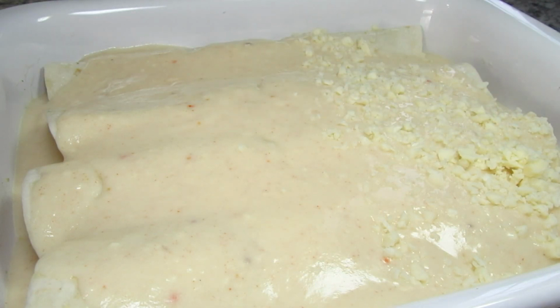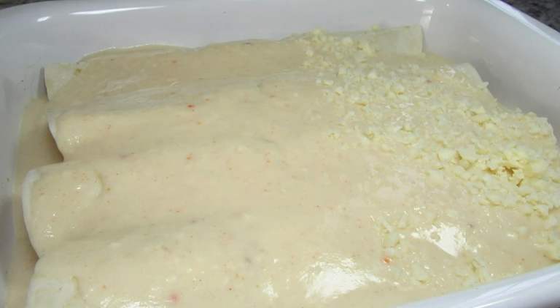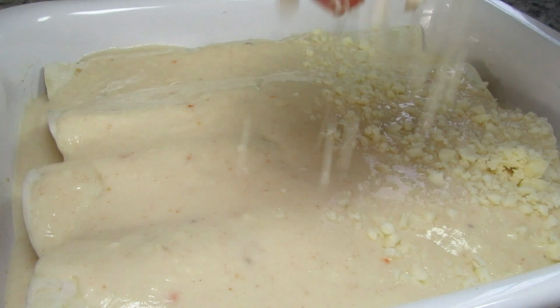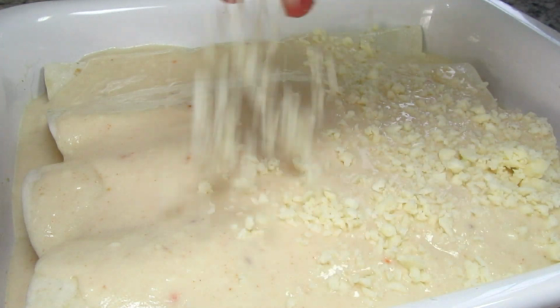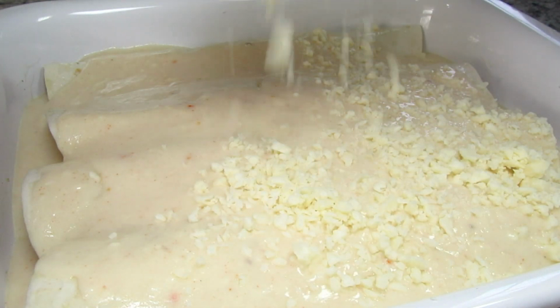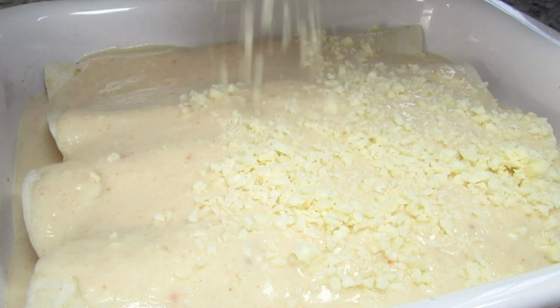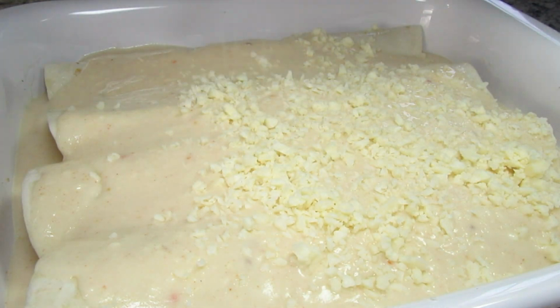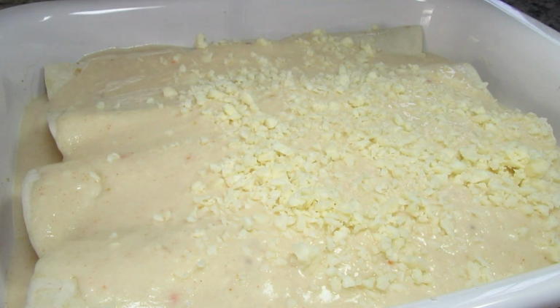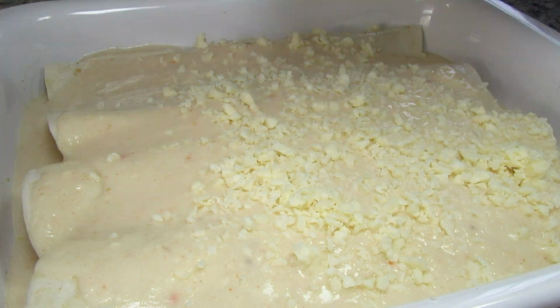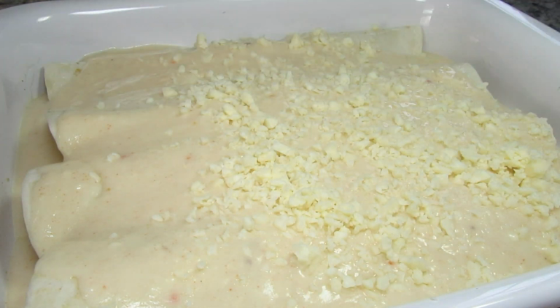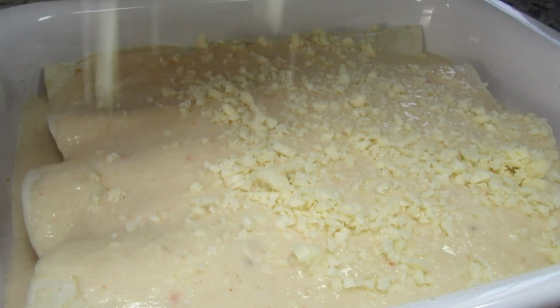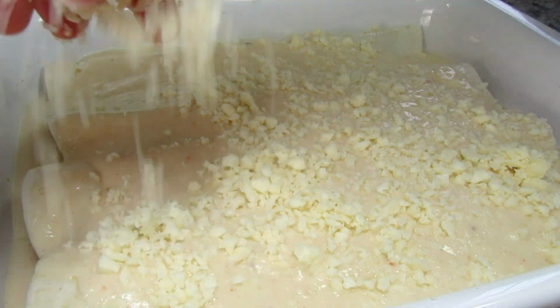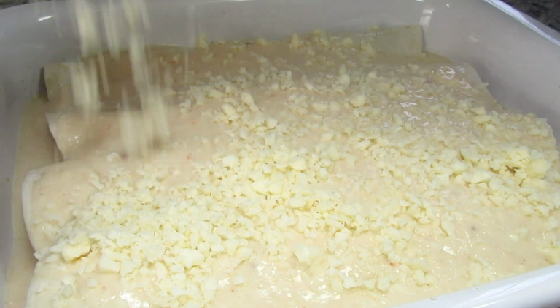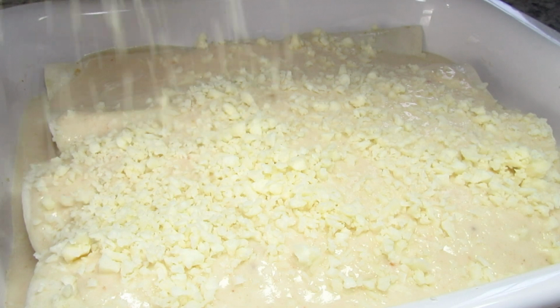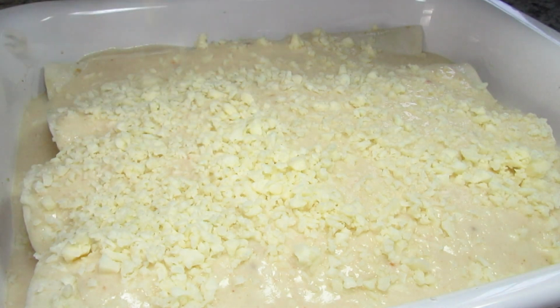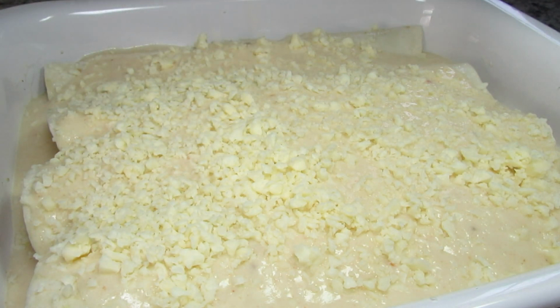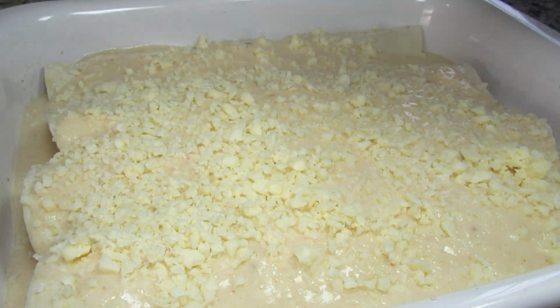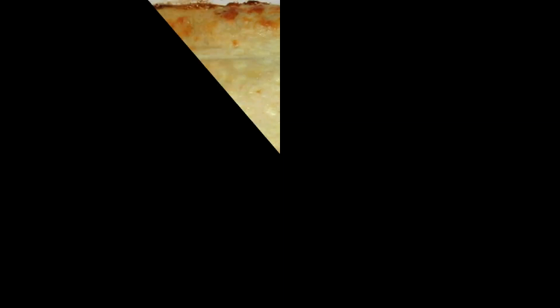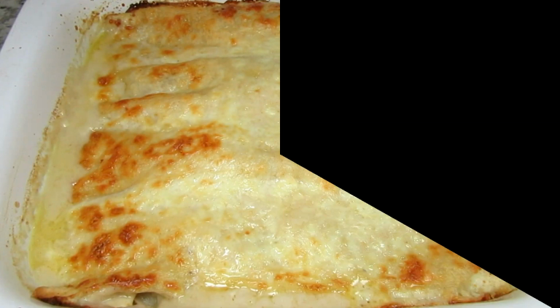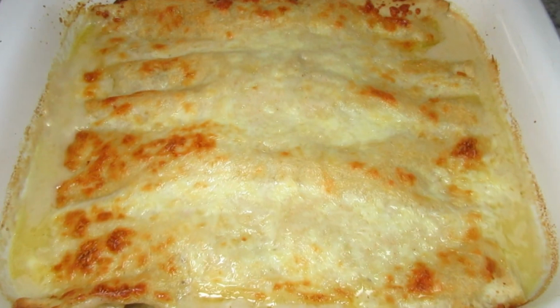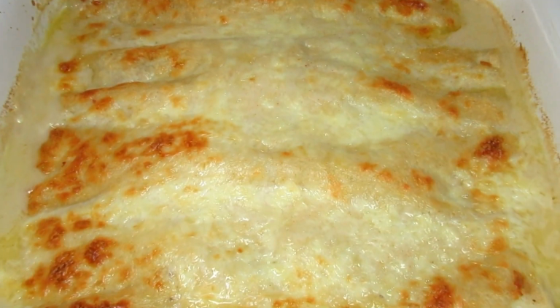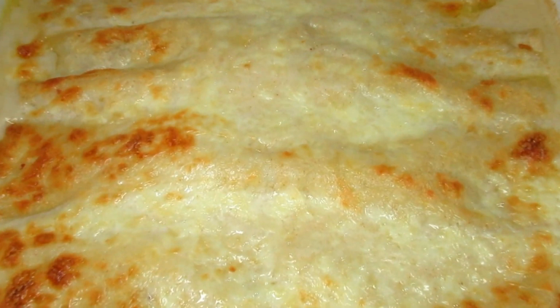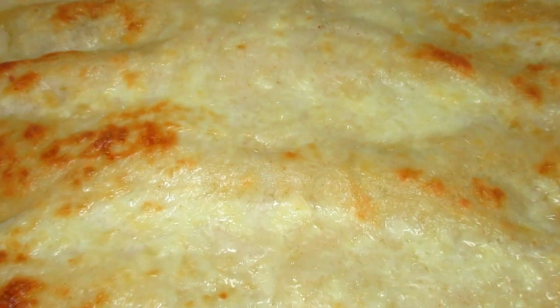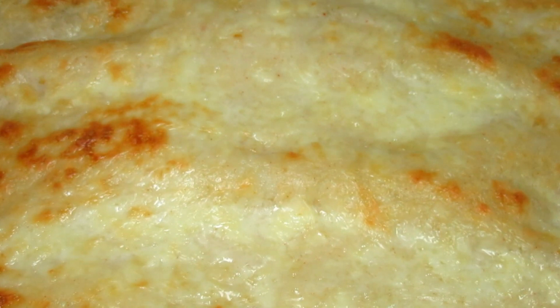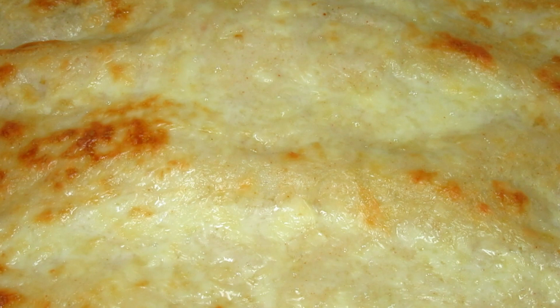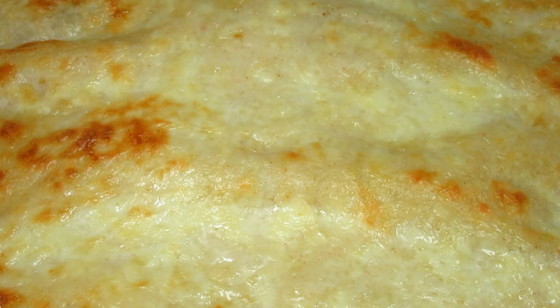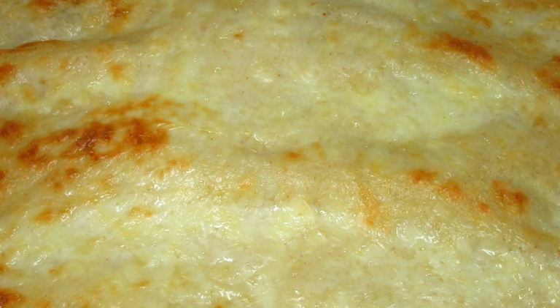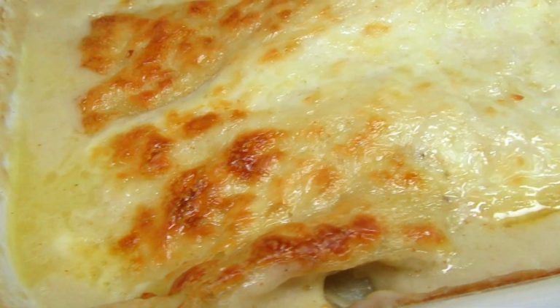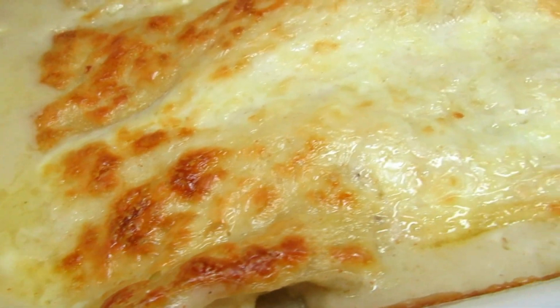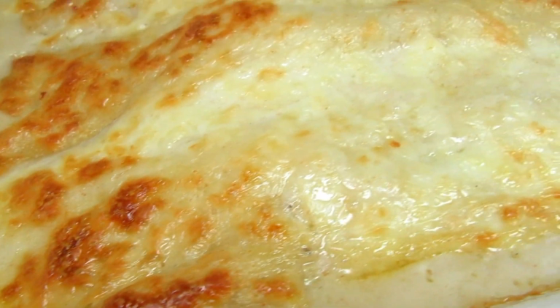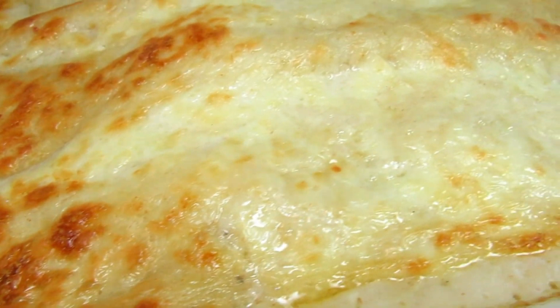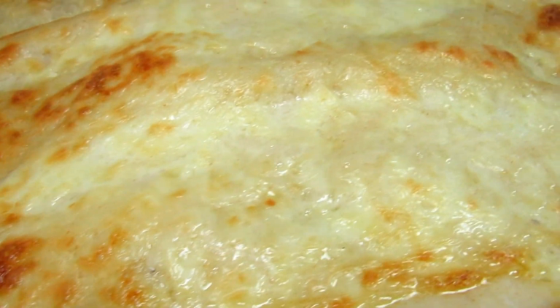This is going into a 375 degree Fahrenheit oven for 25 to 30 minutes, or until everything is bubbly hot. Then I like to stick the enchiladas under a low heat broiler for a minute to give the top a nice golden brown.